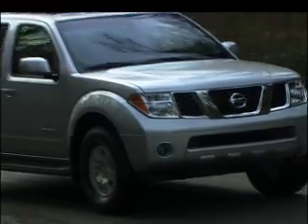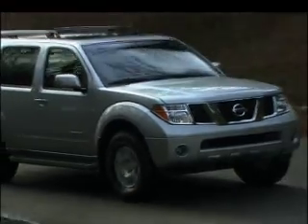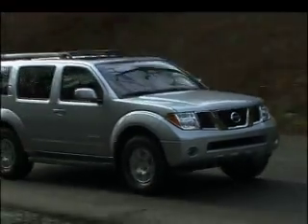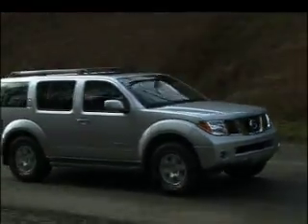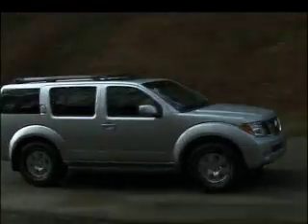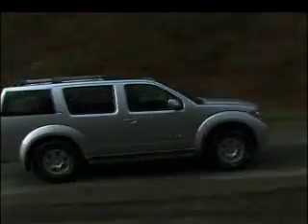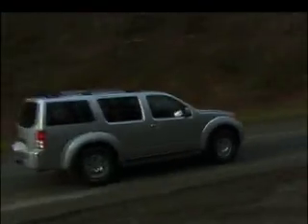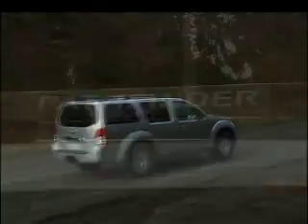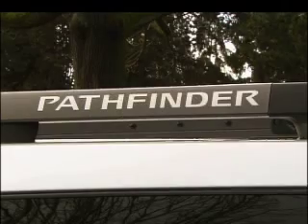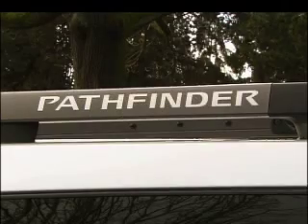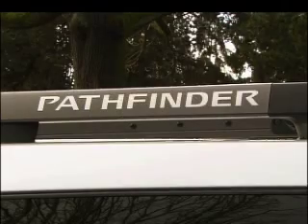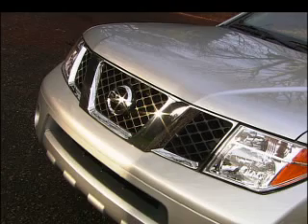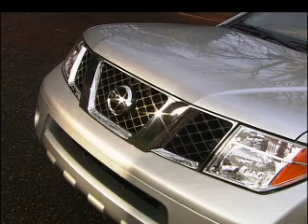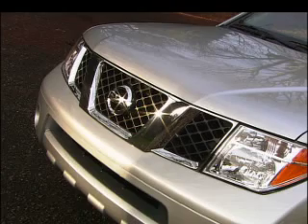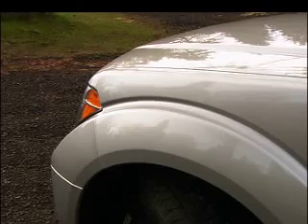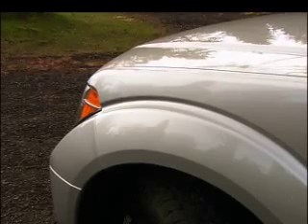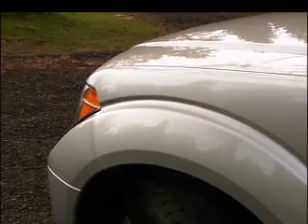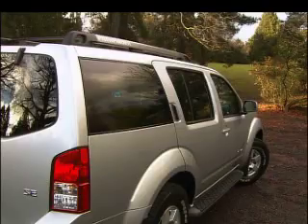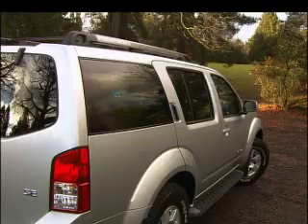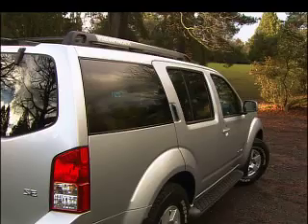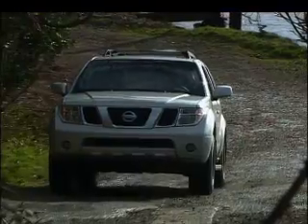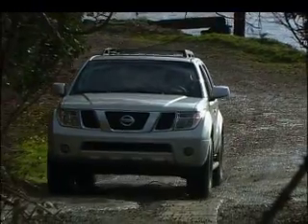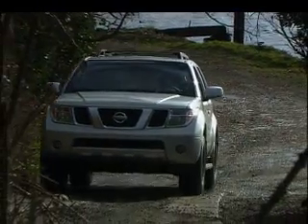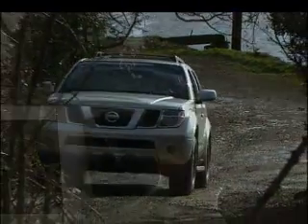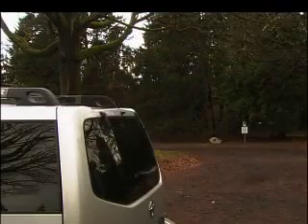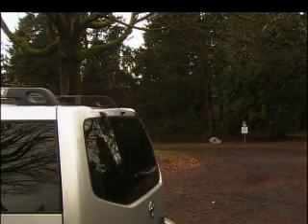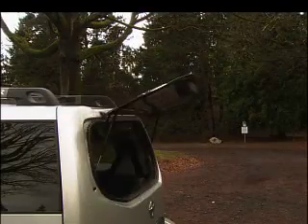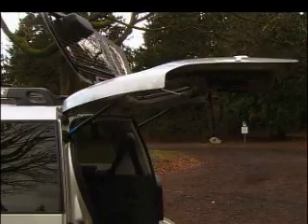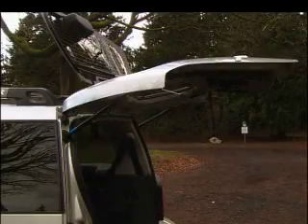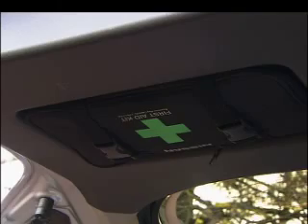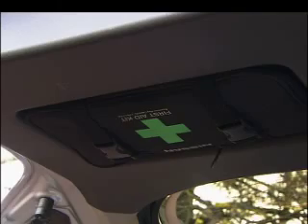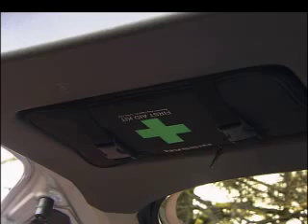Sales of SUVs are down, but folks are still buying them. The Nissan Pathfinder has been a popular choice for years. It could be the distinctive styling, or that it lives up to its name. The first aid kit in the liftgate might be the key.